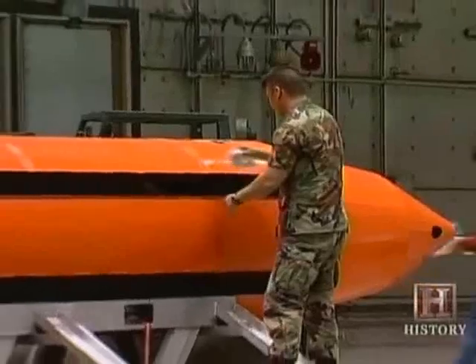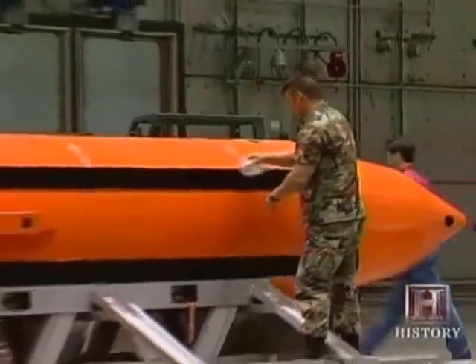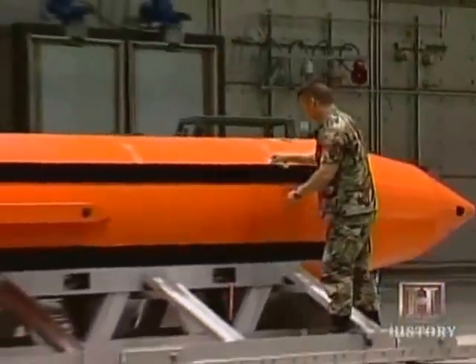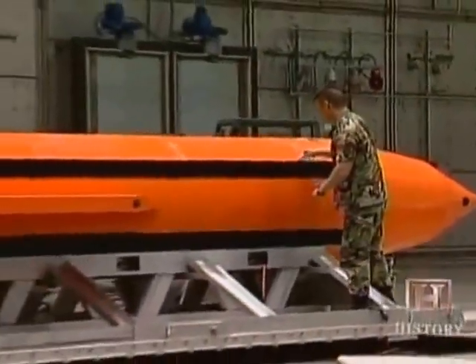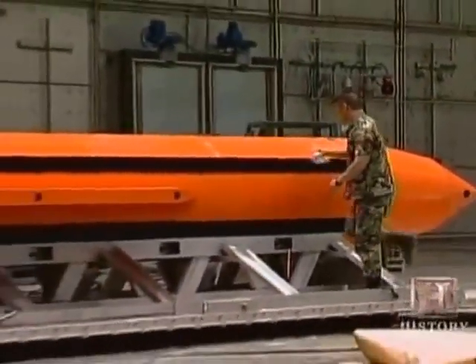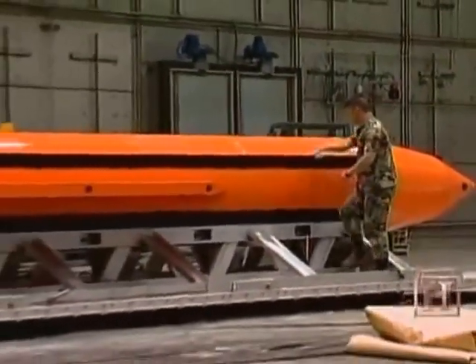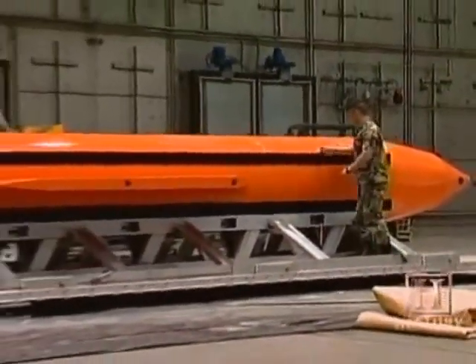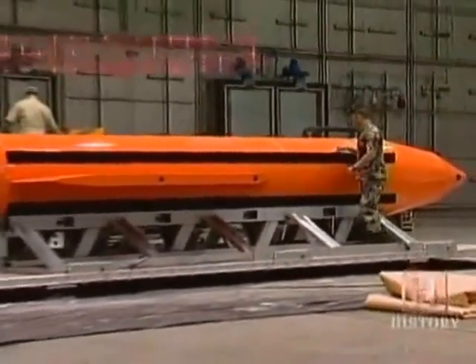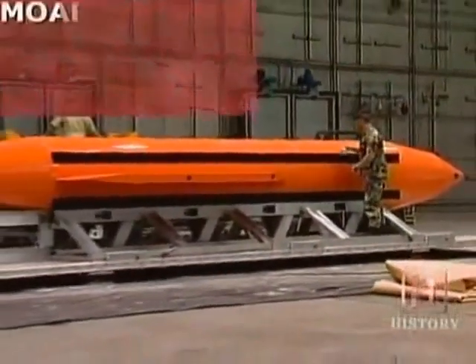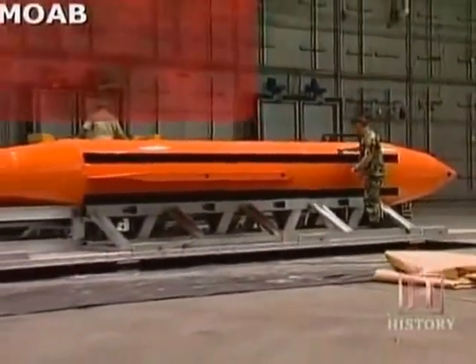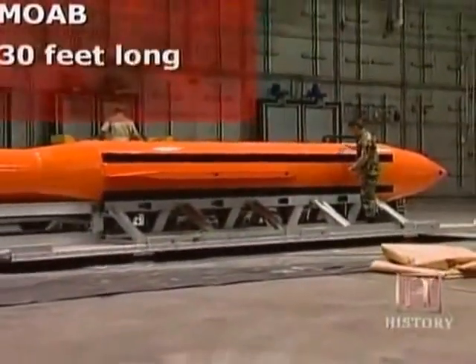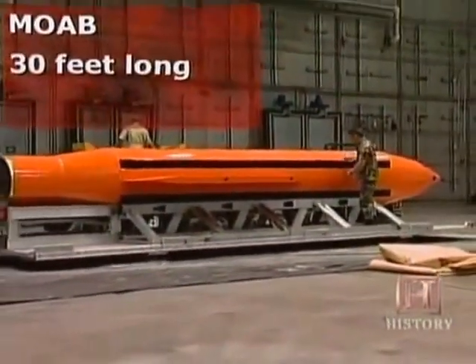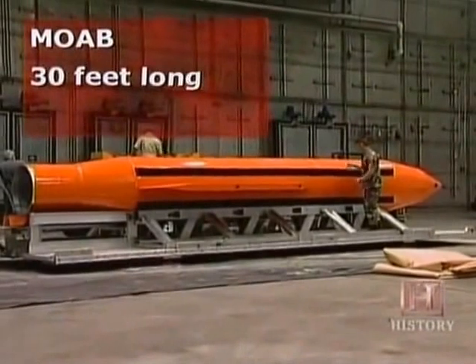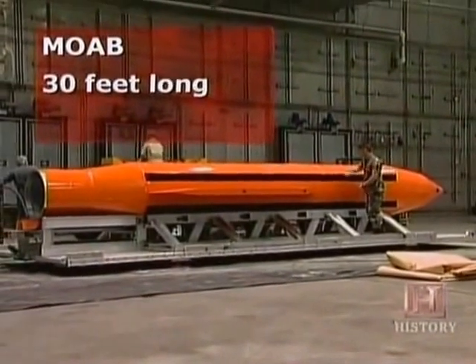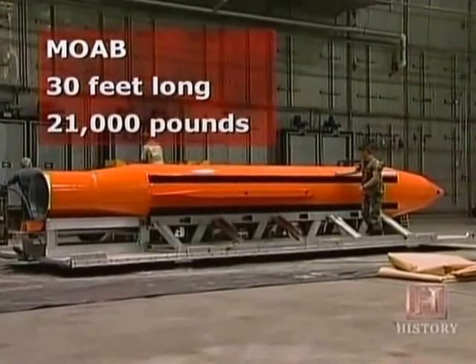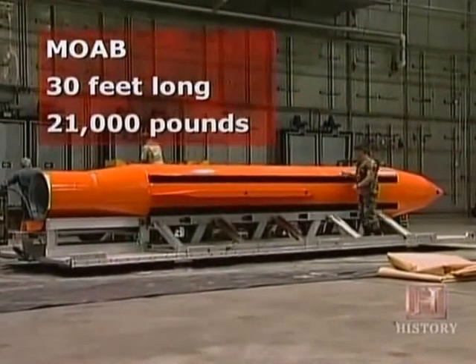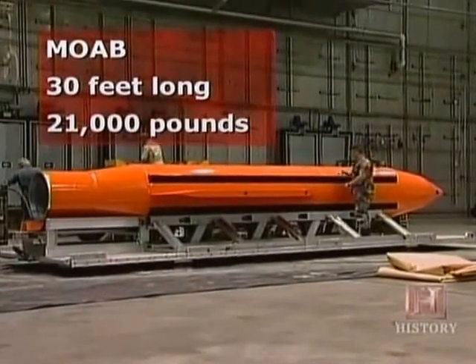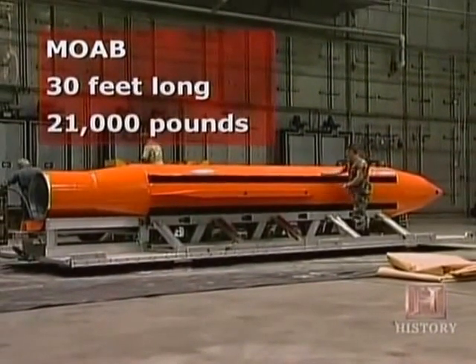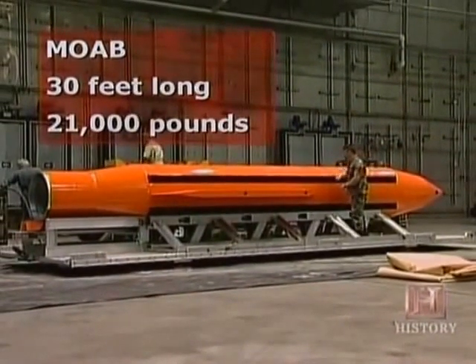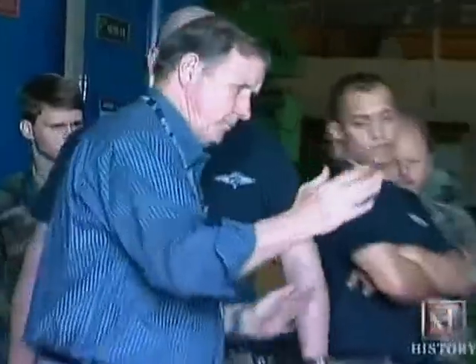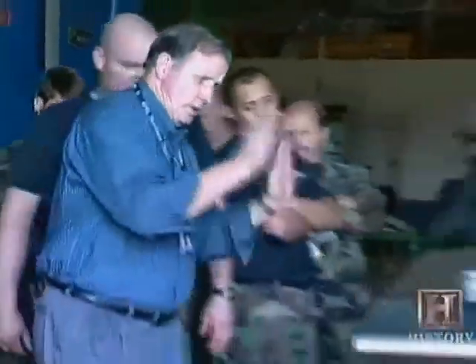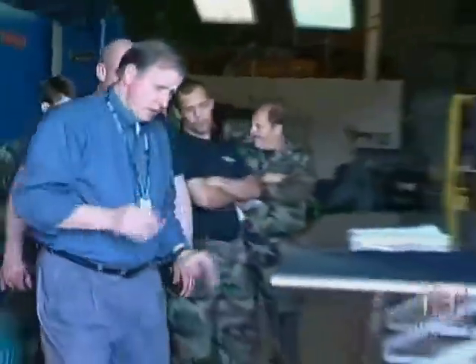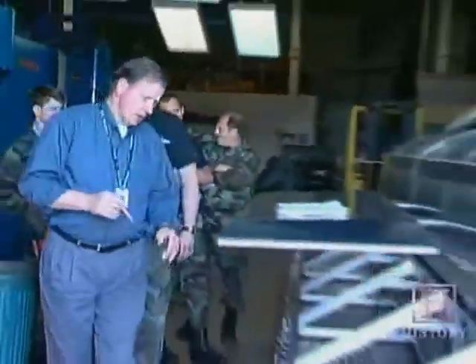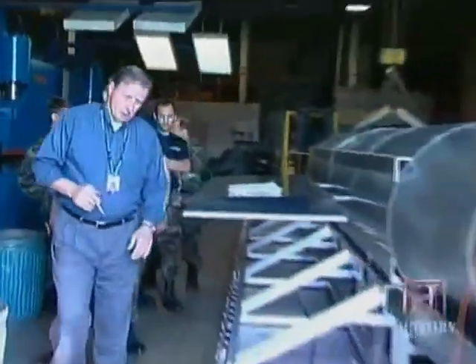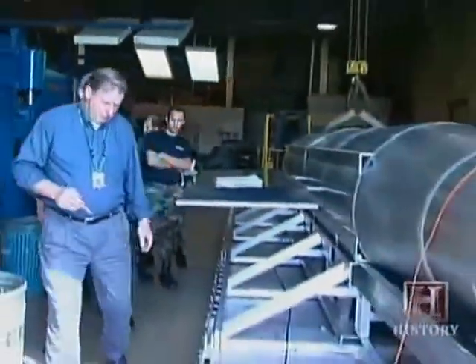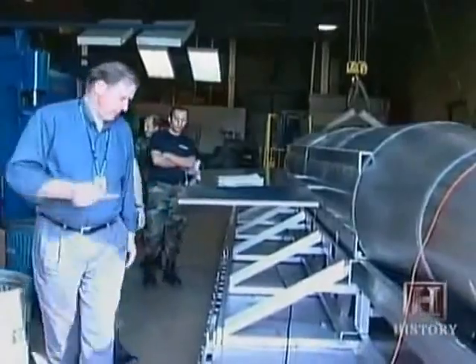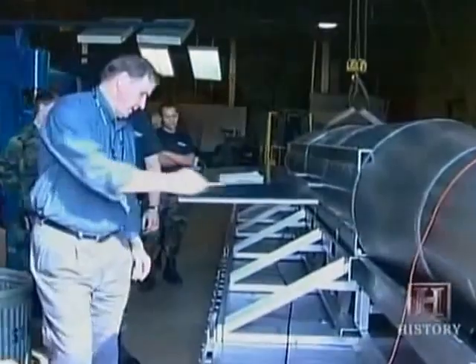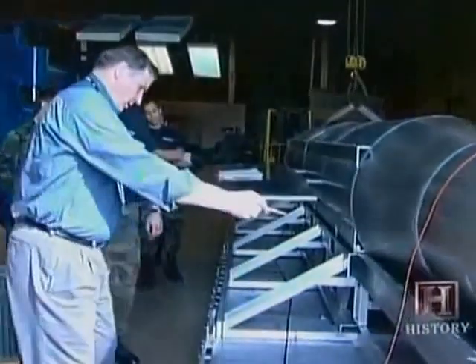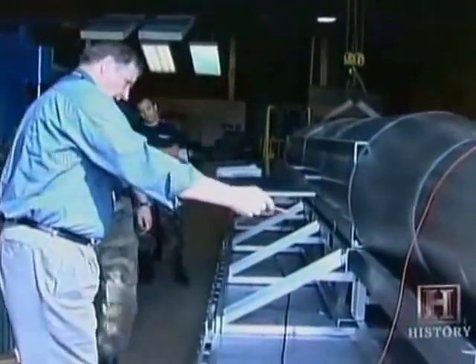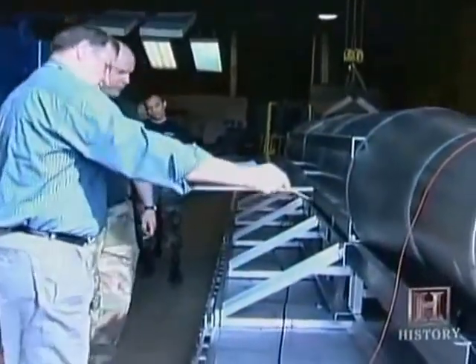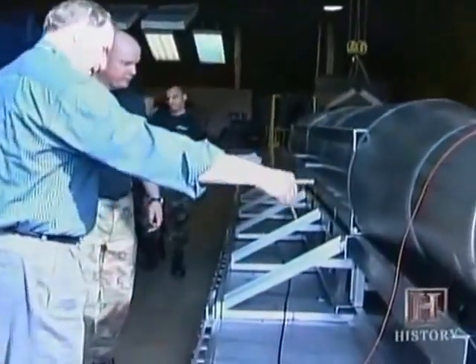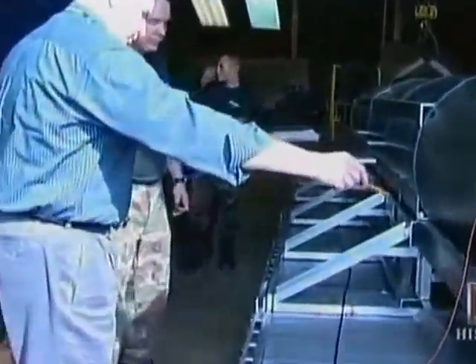The world's largest non-nuclear weapon. MOAB is over 30 feet long and weighs more than 21,000 pounds. It's no easy task to accurately maneuver such a behemoth through the skies toward its target.